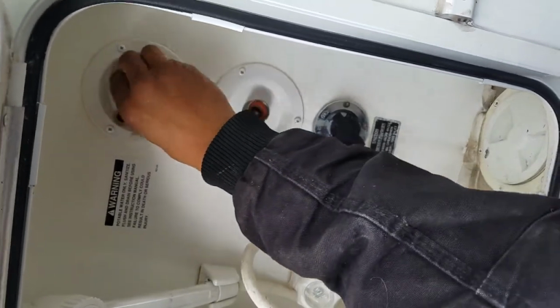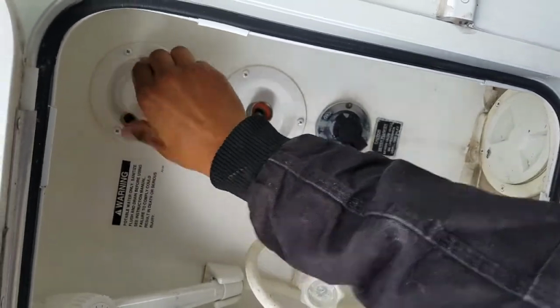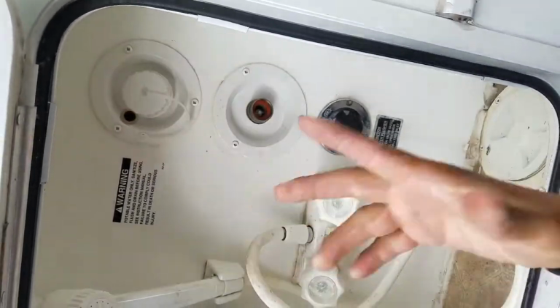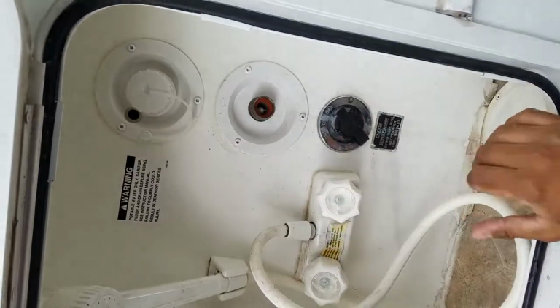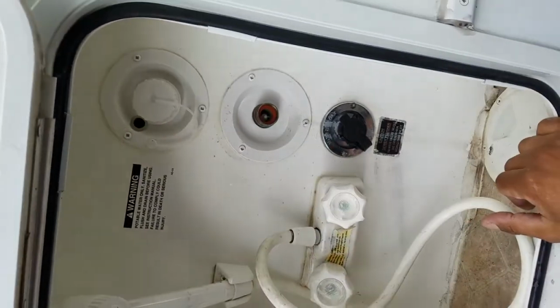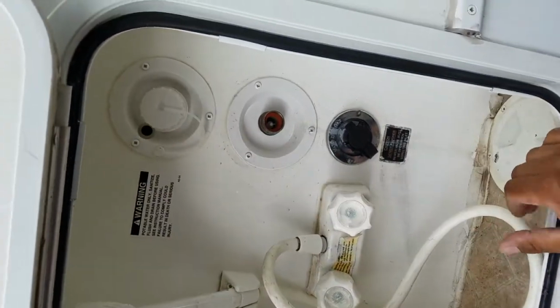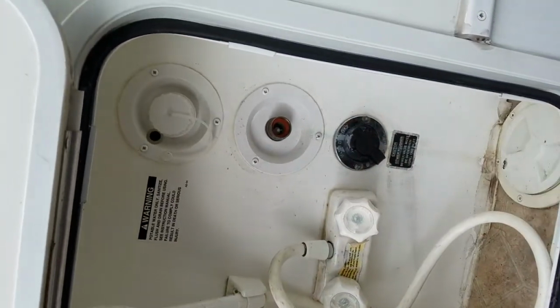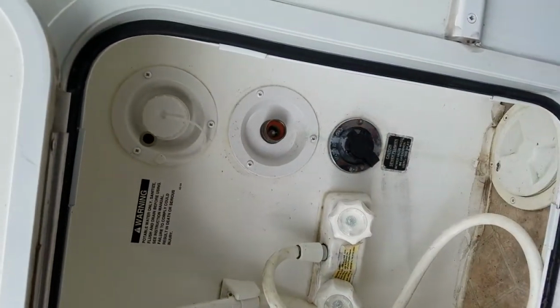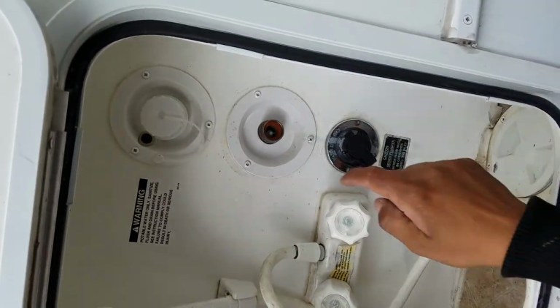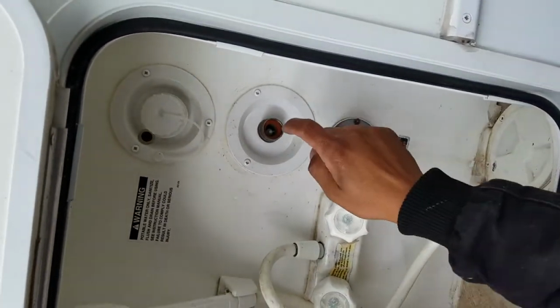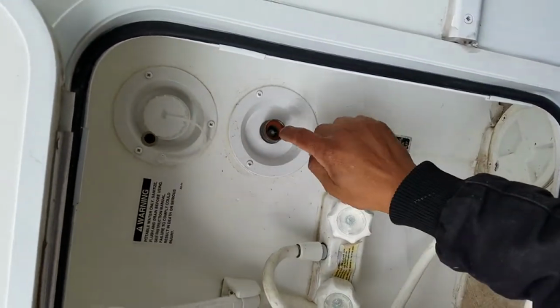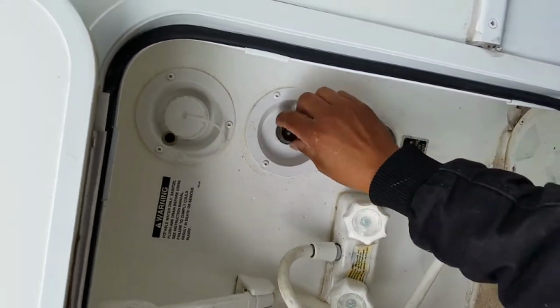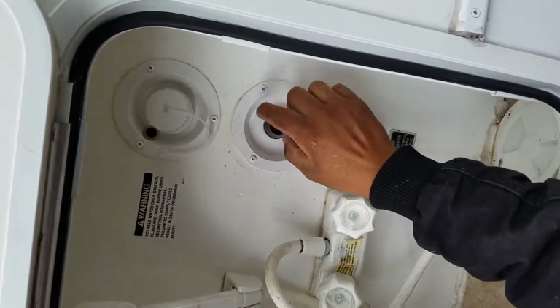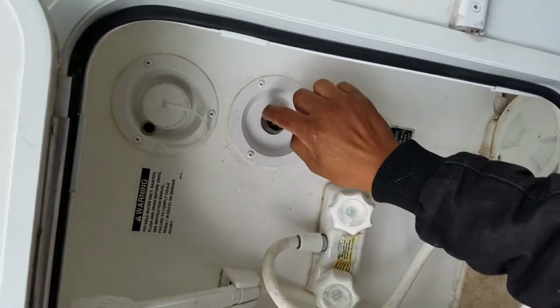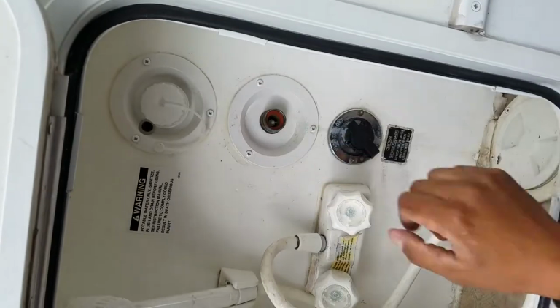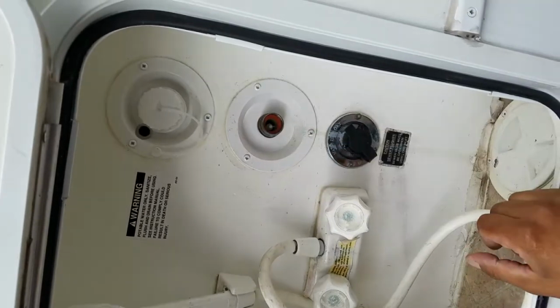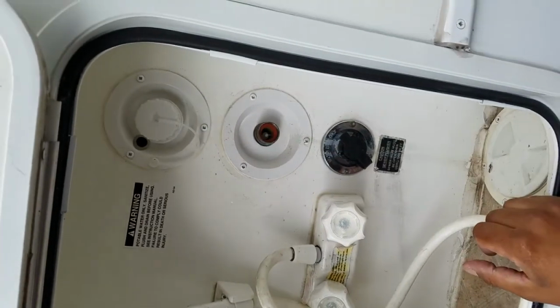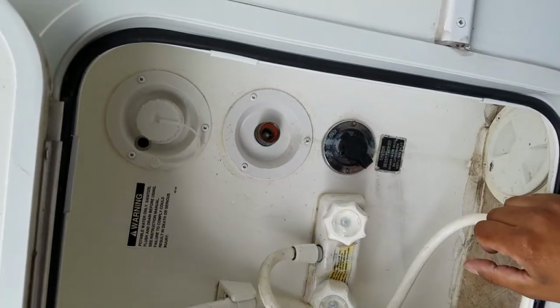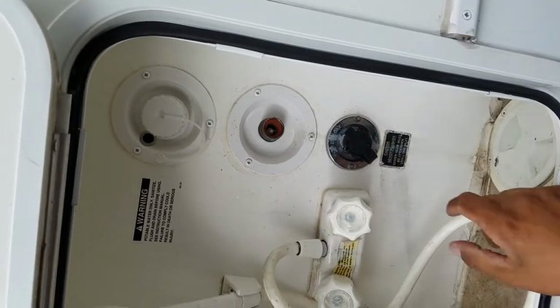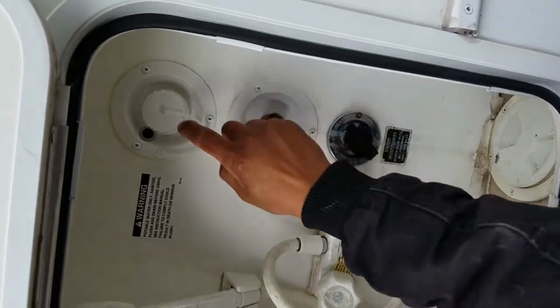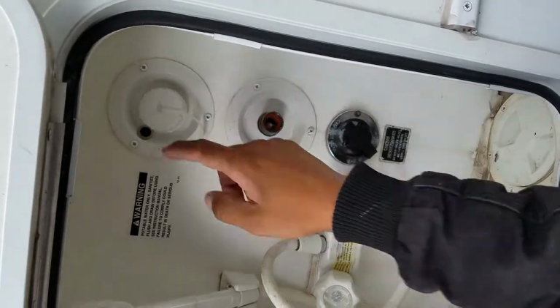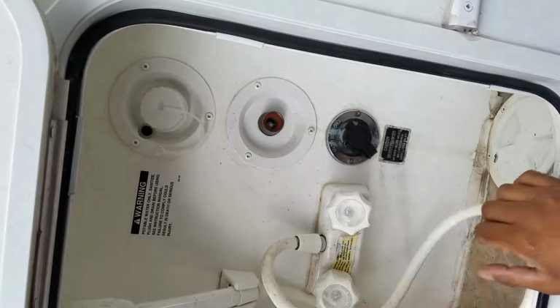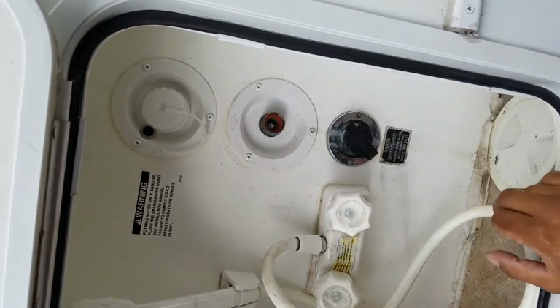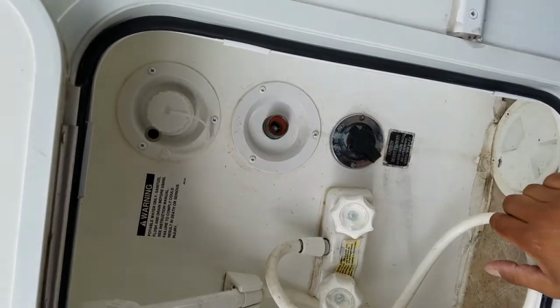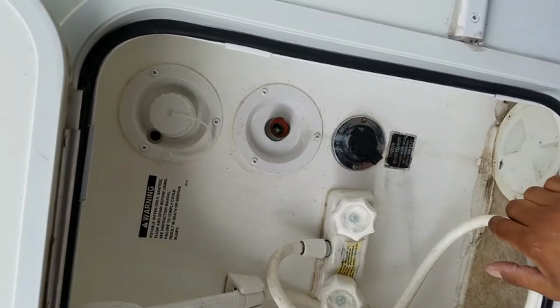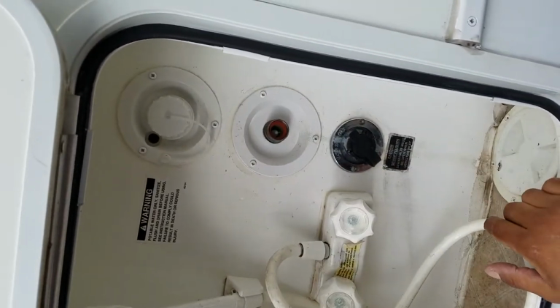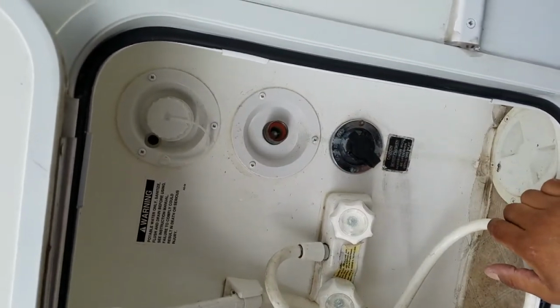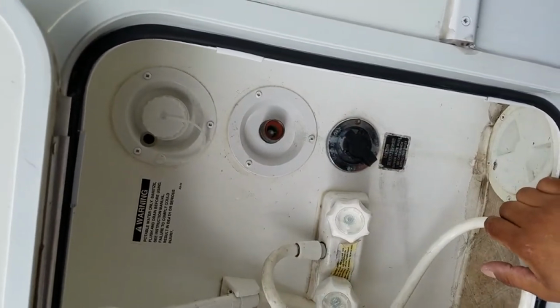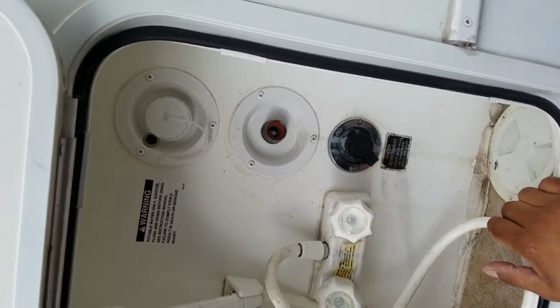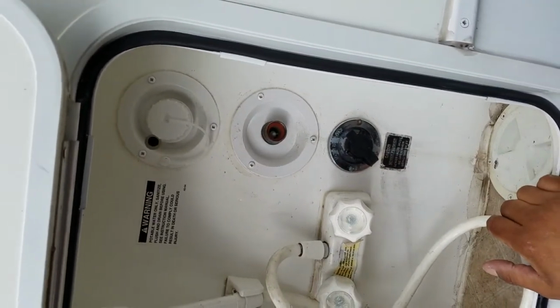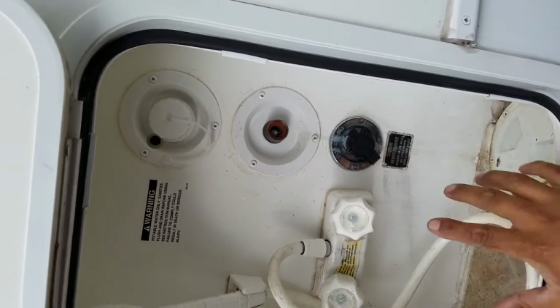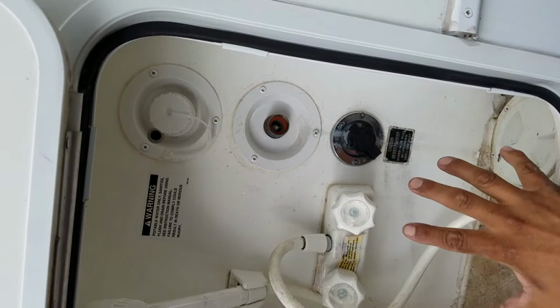But if you're home, you probably use your hose — just hook it up straight to that city water hookup. This one's got water — I think it's got about two thirds right now.